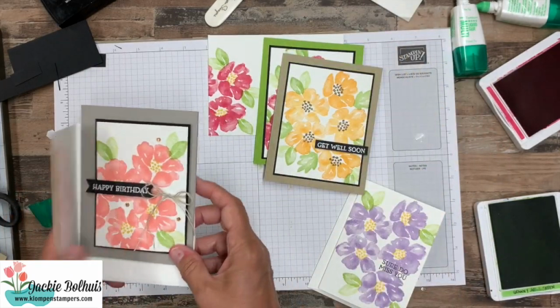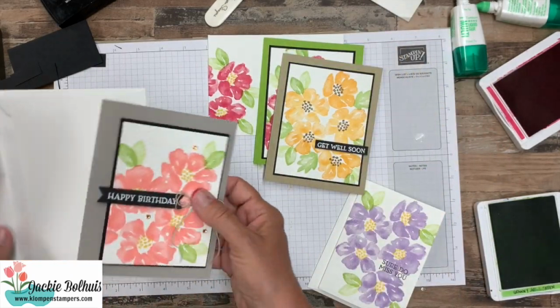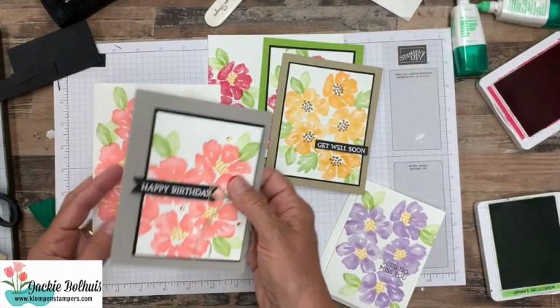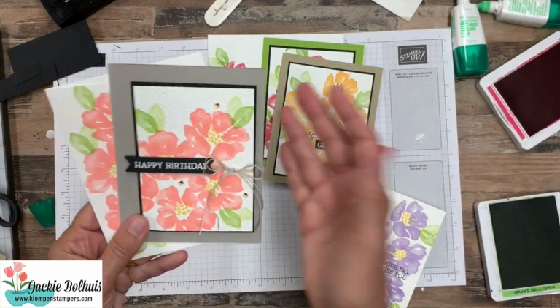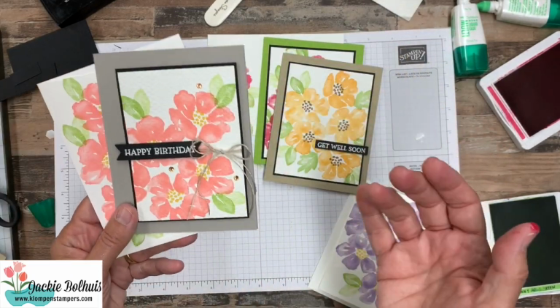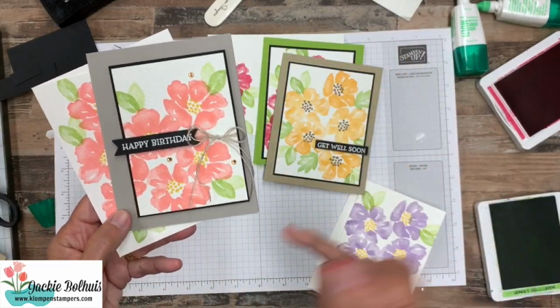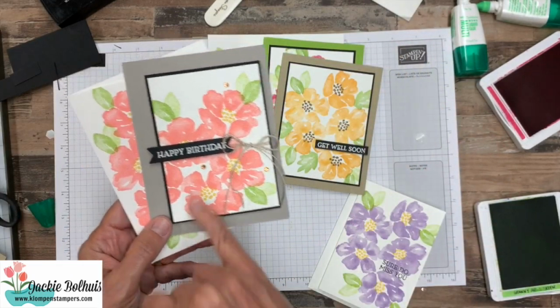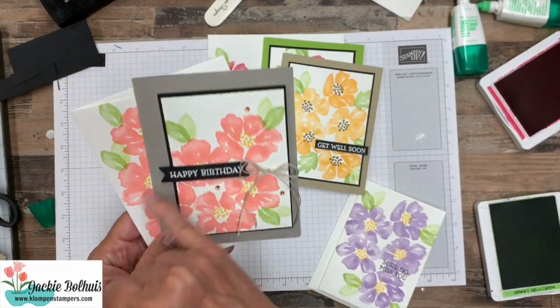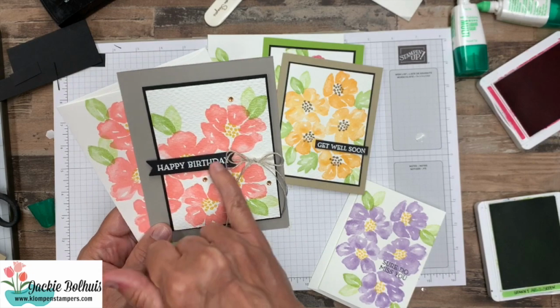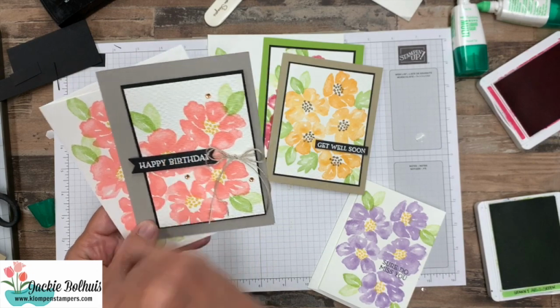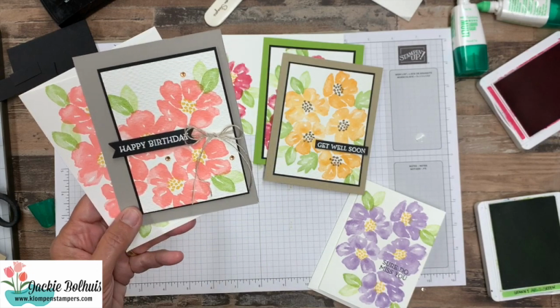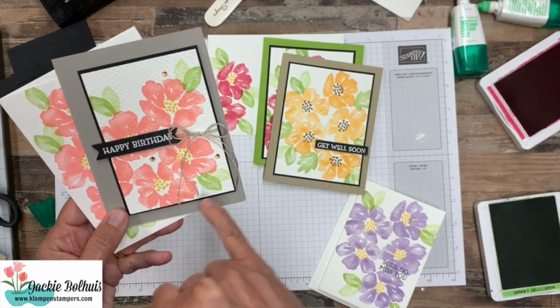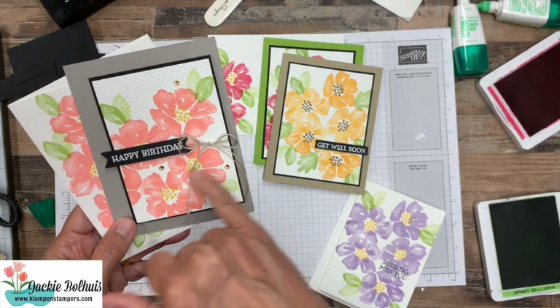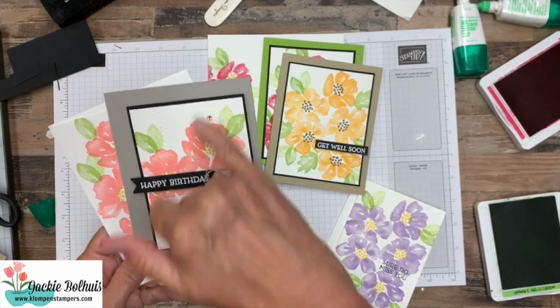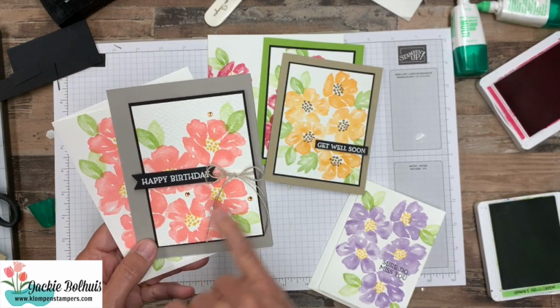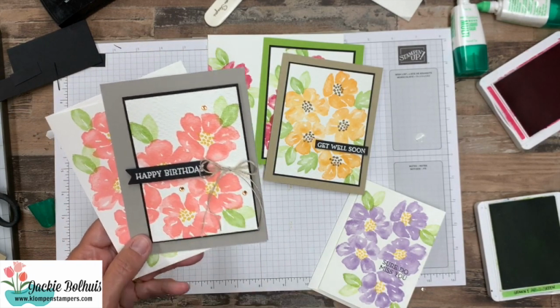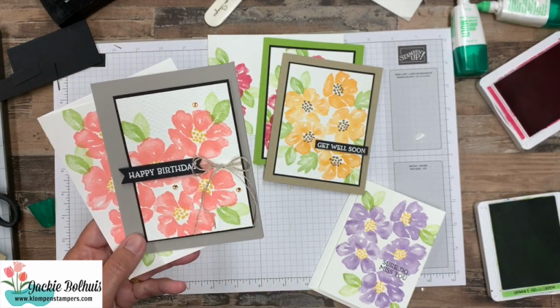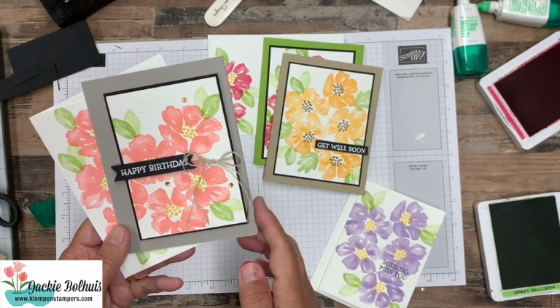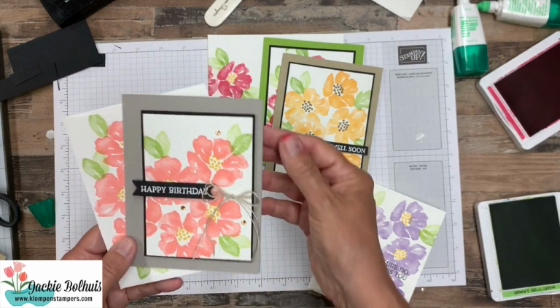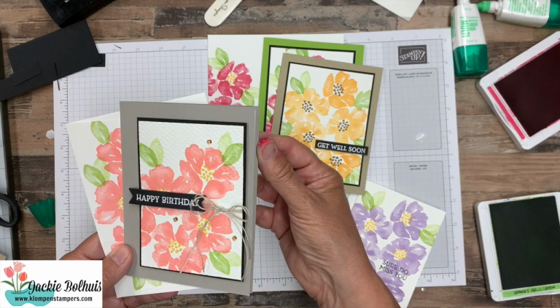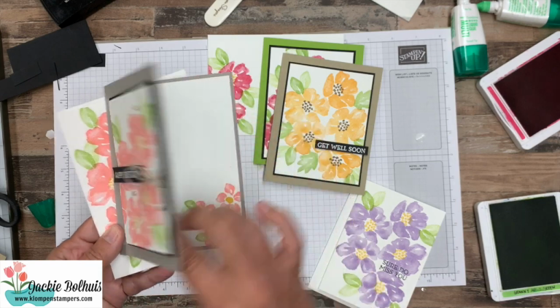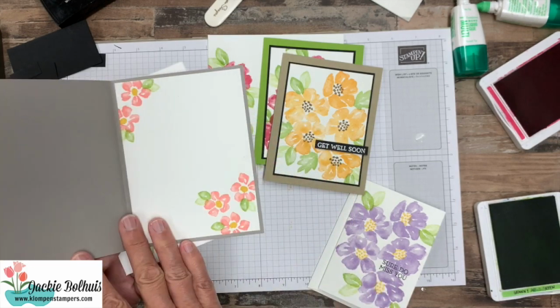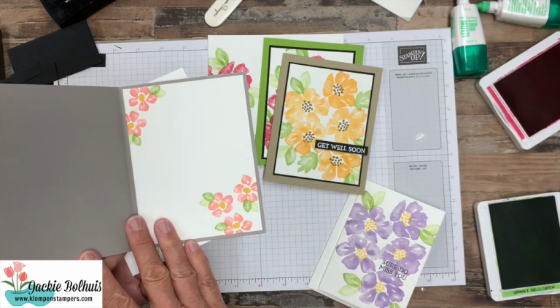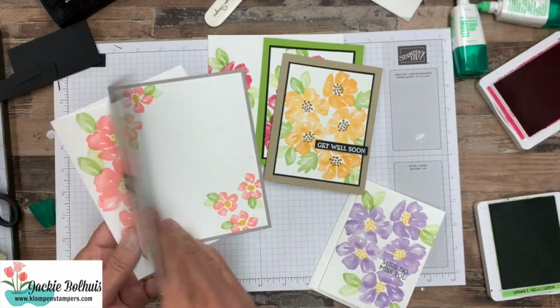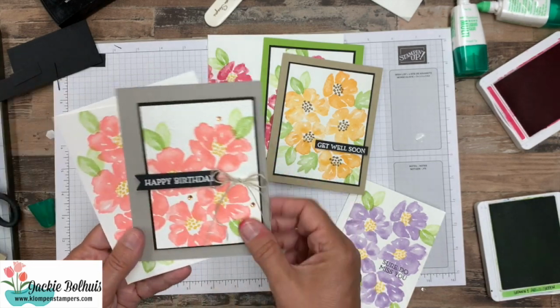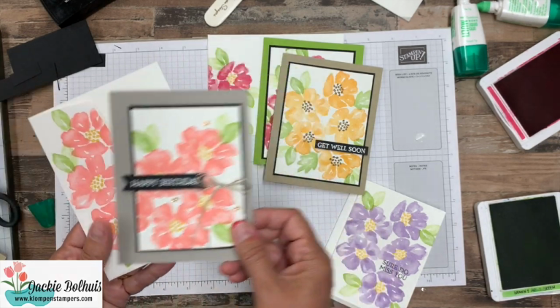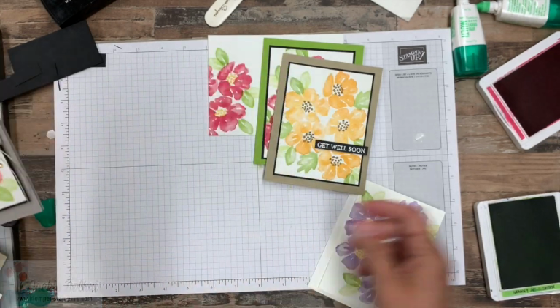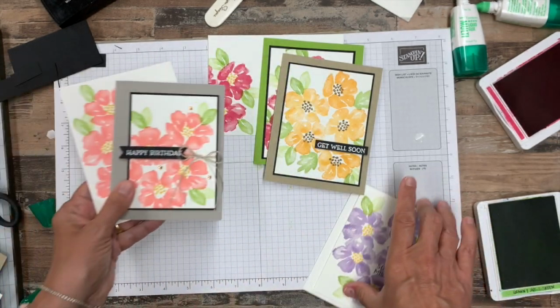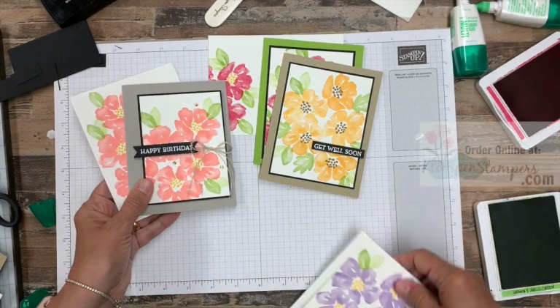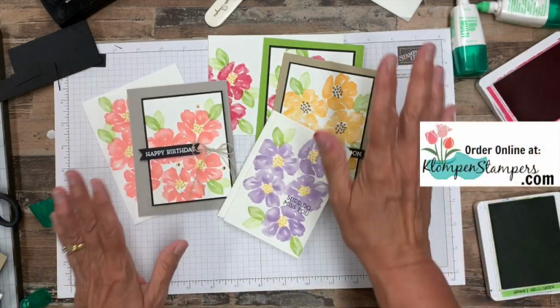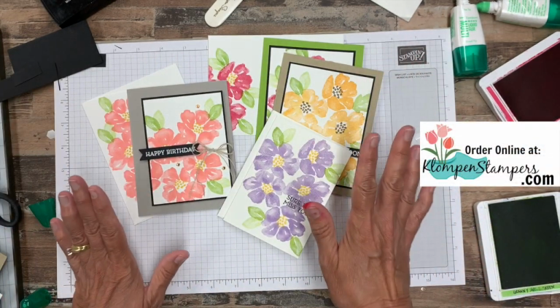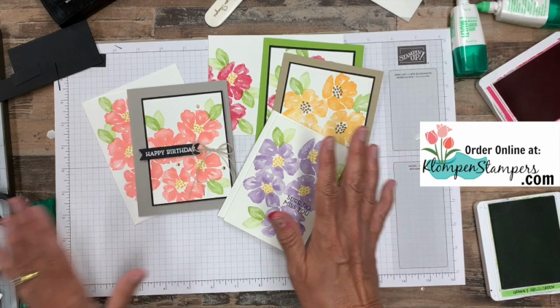There's that one. This one is made very similarly — I did just use a banner die here to cut that out. Added a couple of rhinestones and a little bit of linen thread on that one. And there's the inside of that, so those are just stamped.